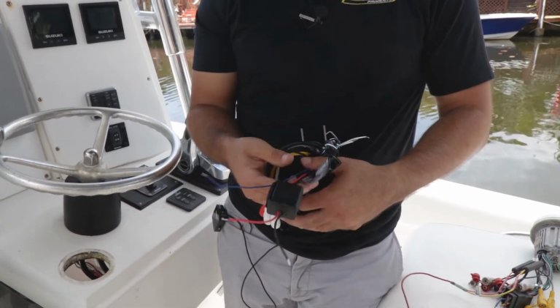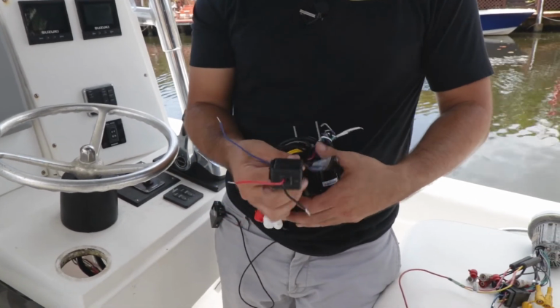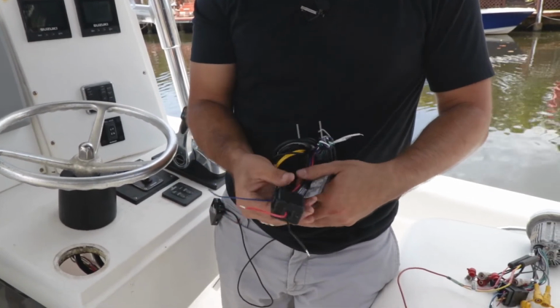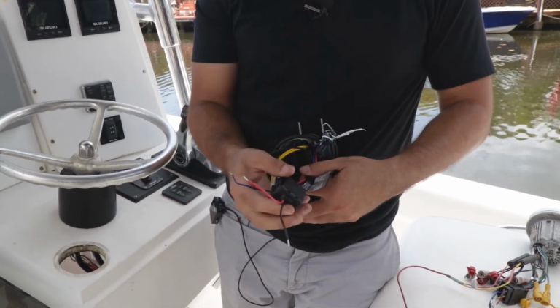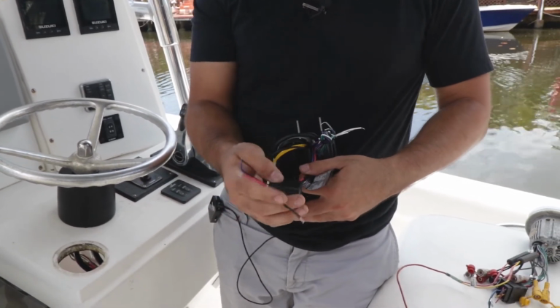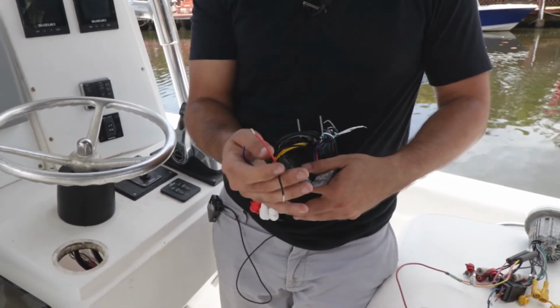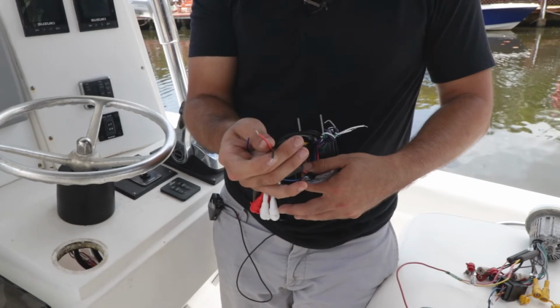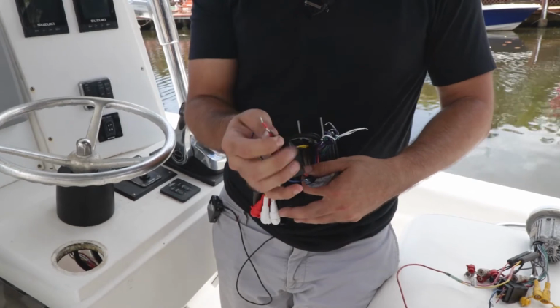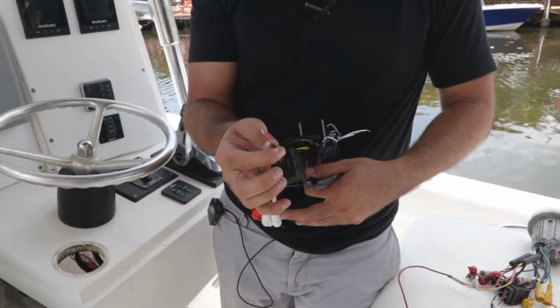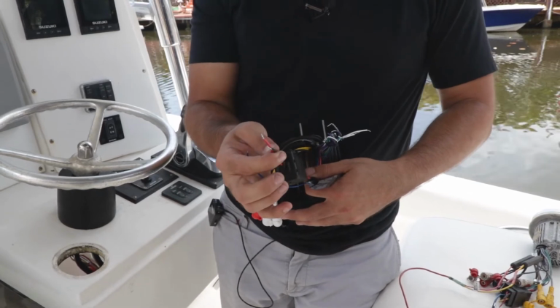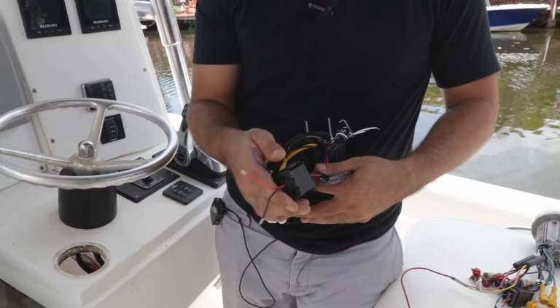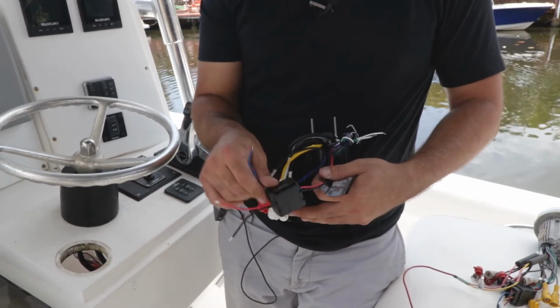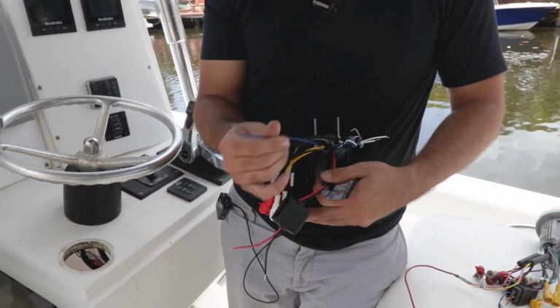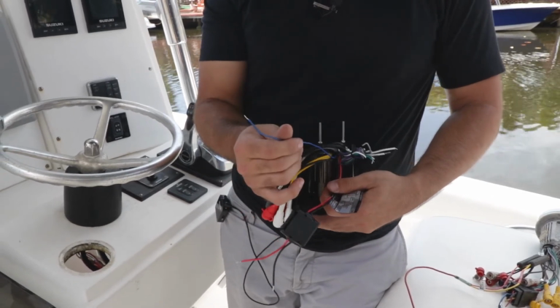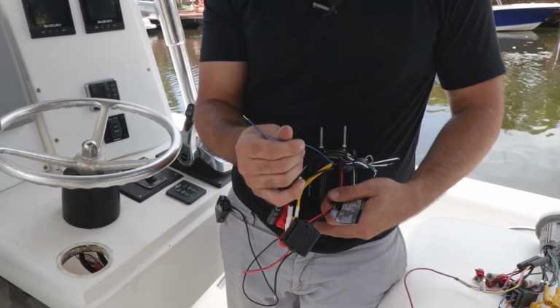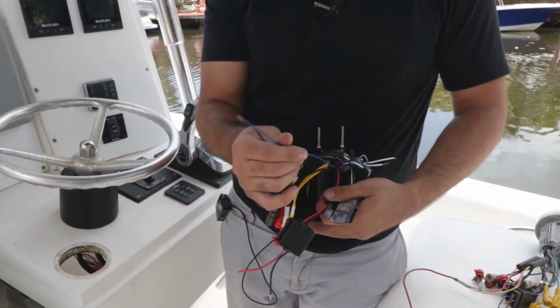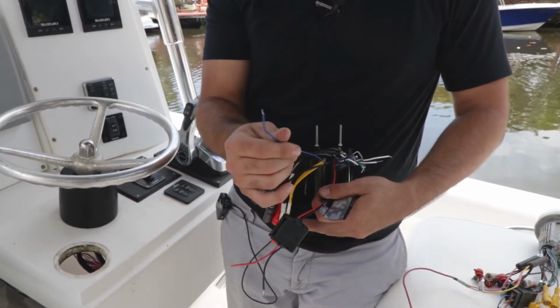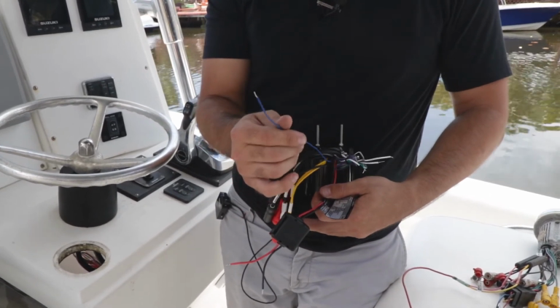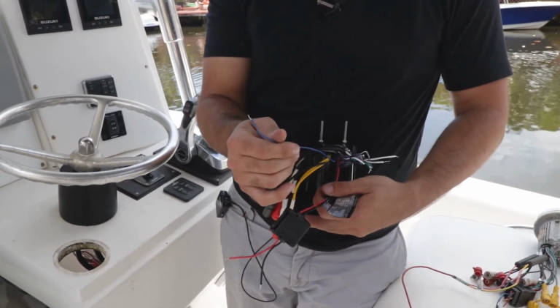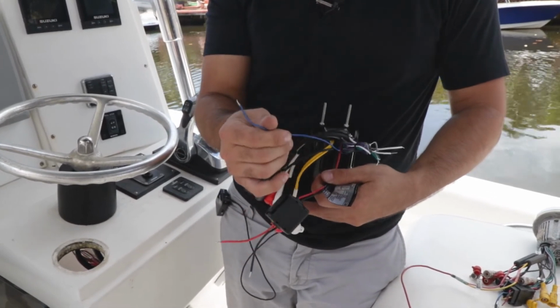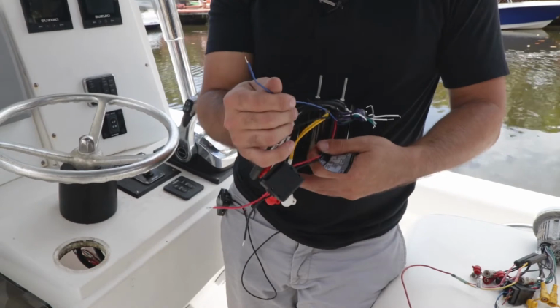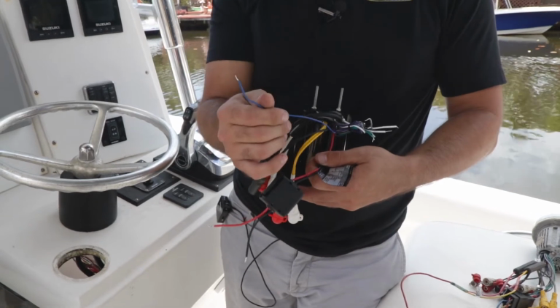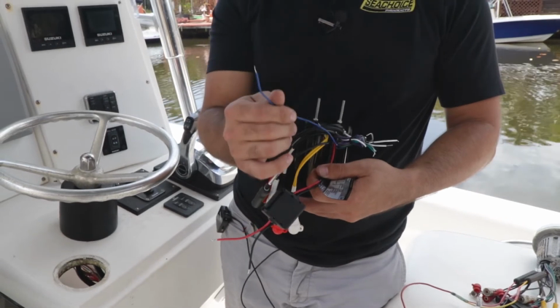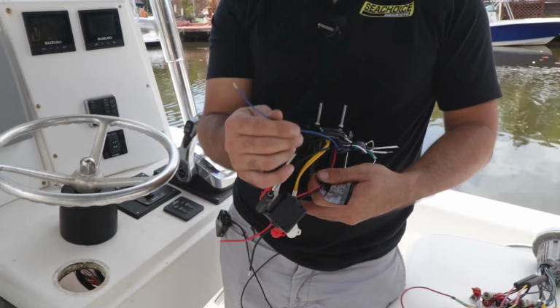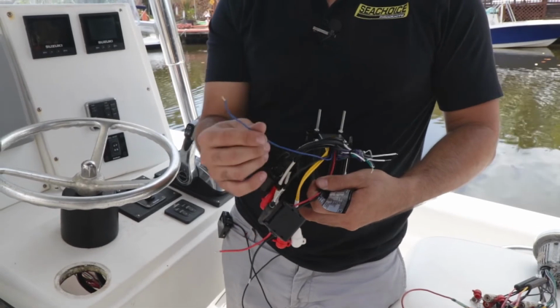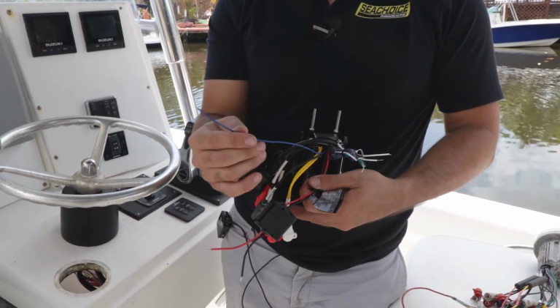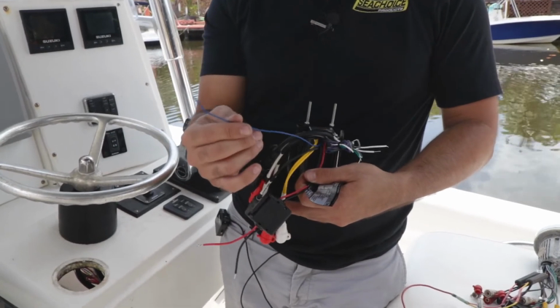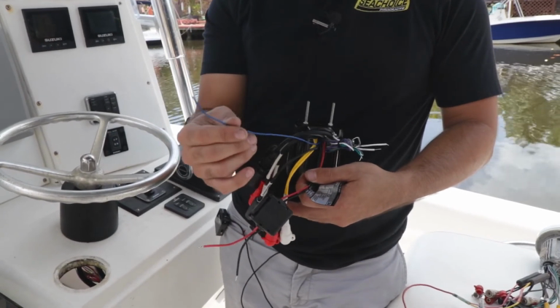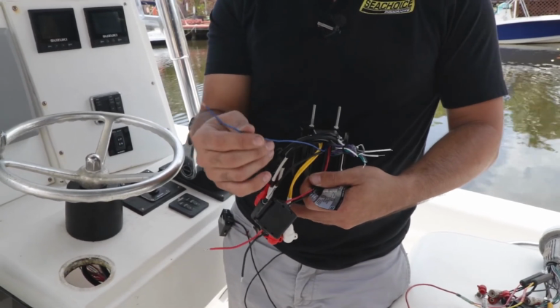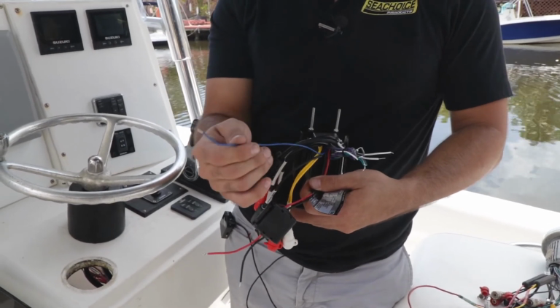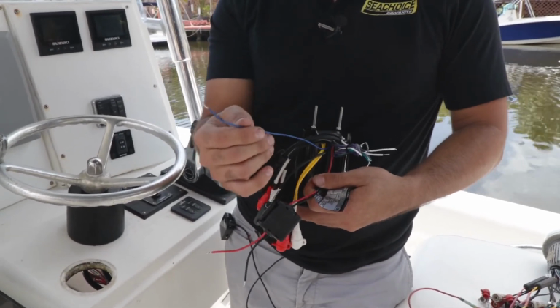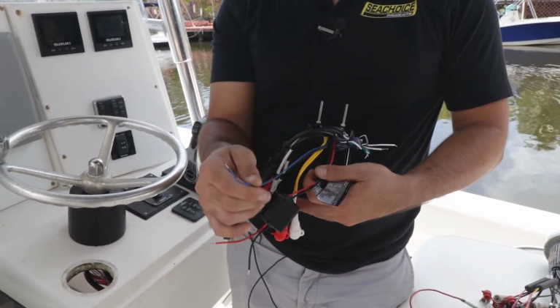And then finally, you have your two power wires here. This blue wire is for your amplifier — it's the amplifier signal that tells the amplifier when it's time to turn on. This will go straight from your unit to the amplifier.